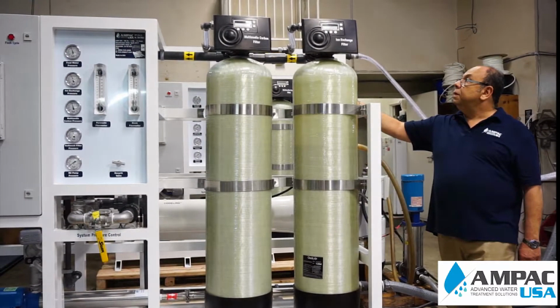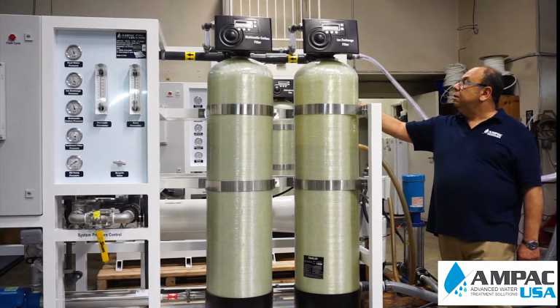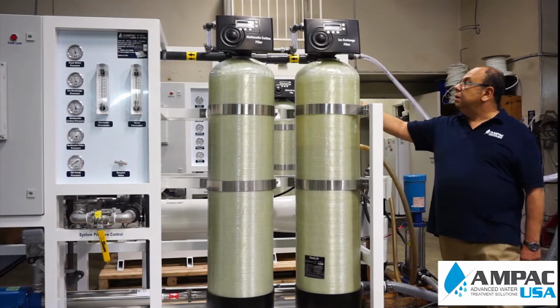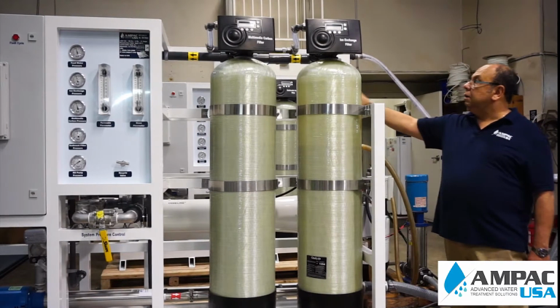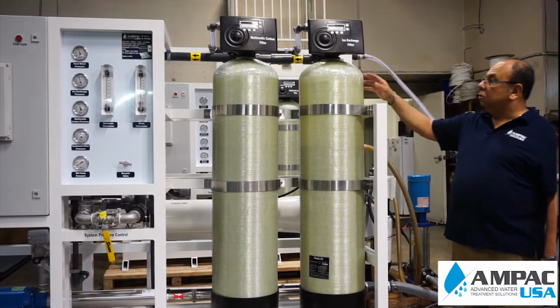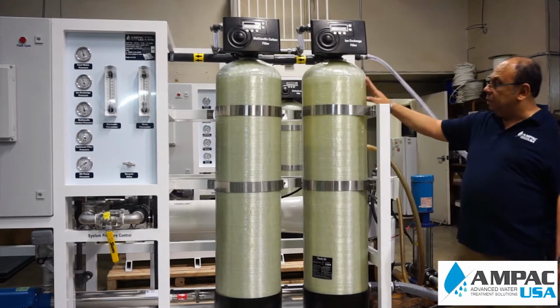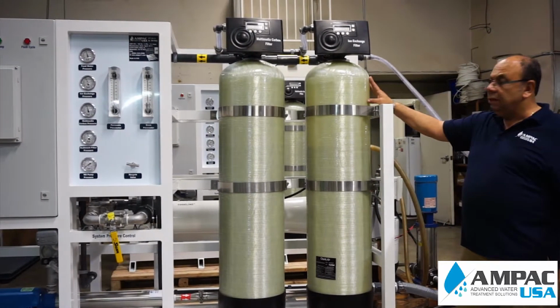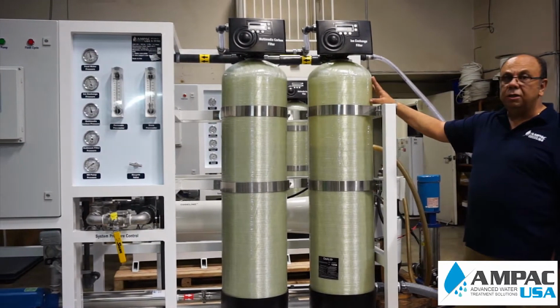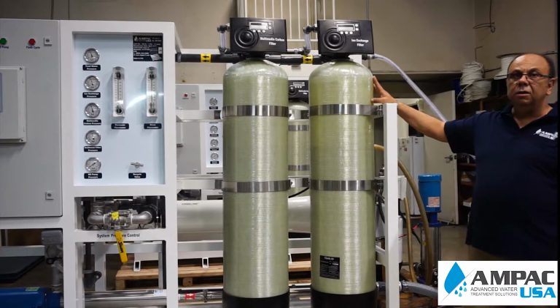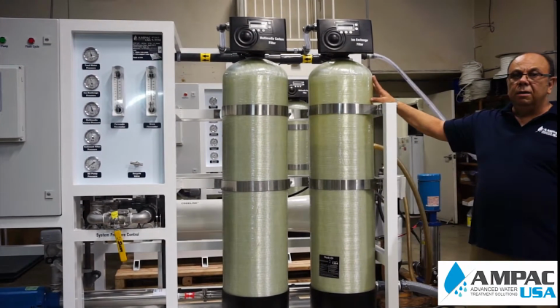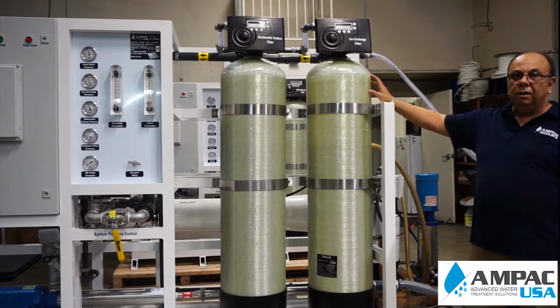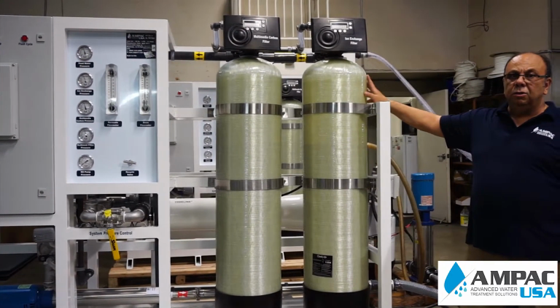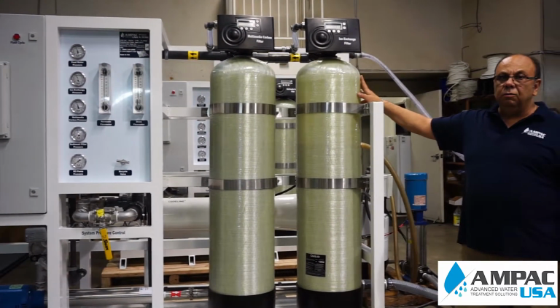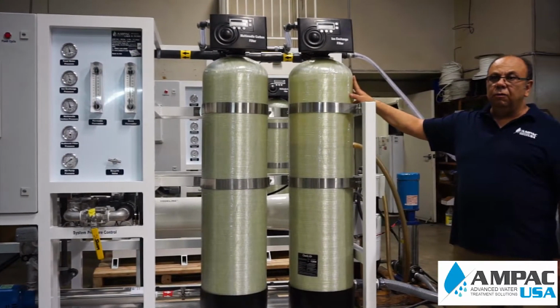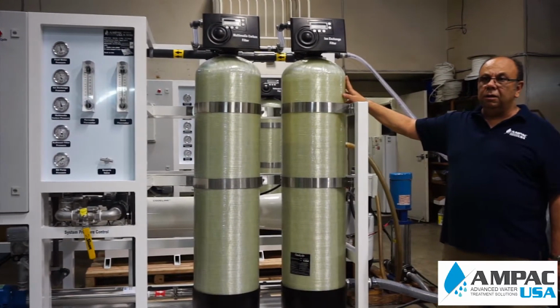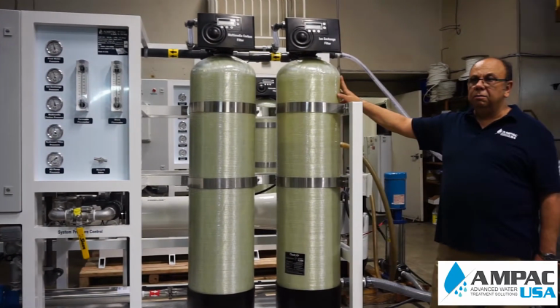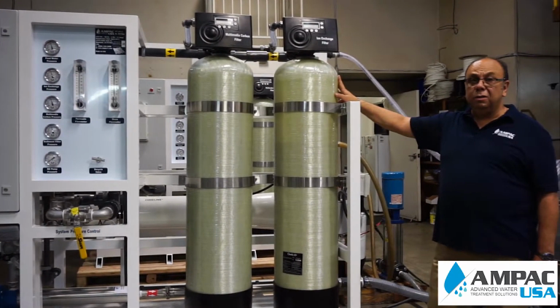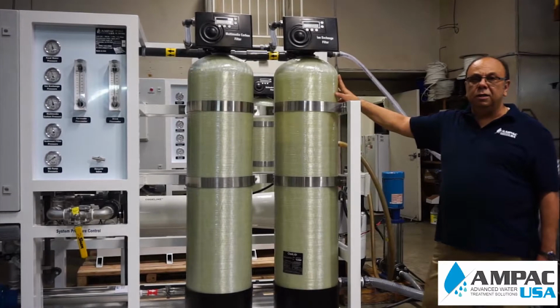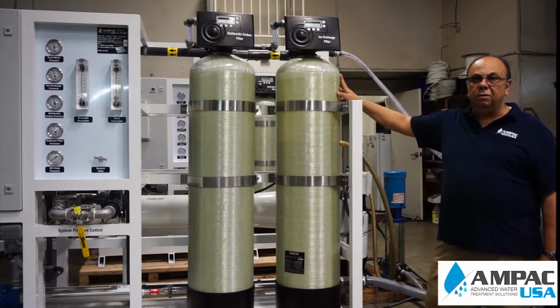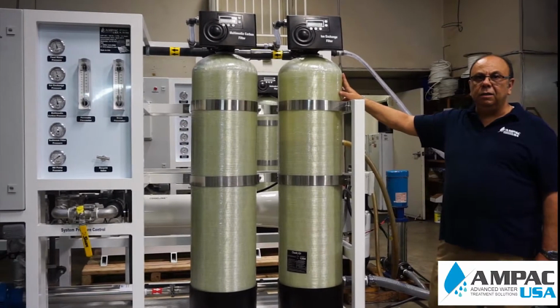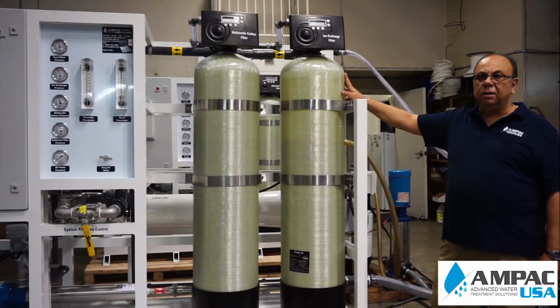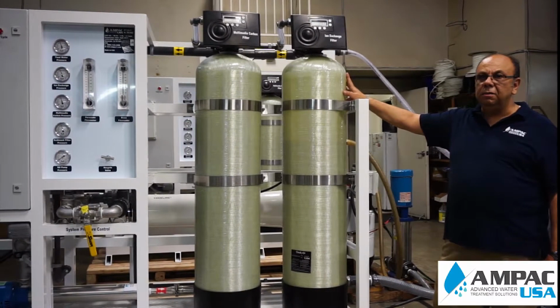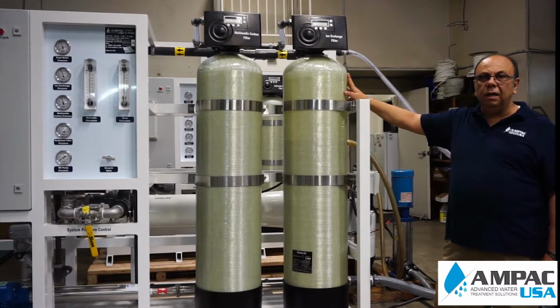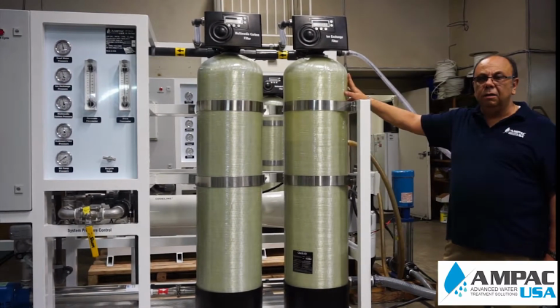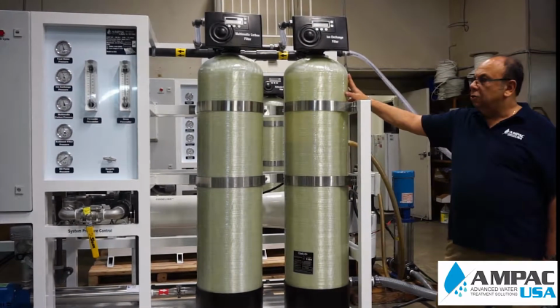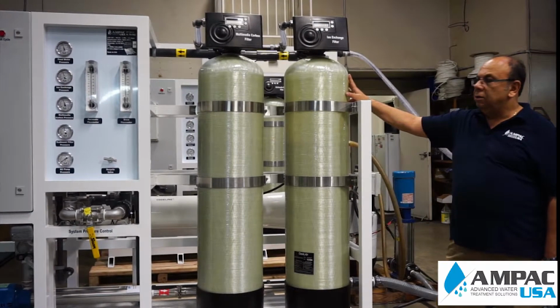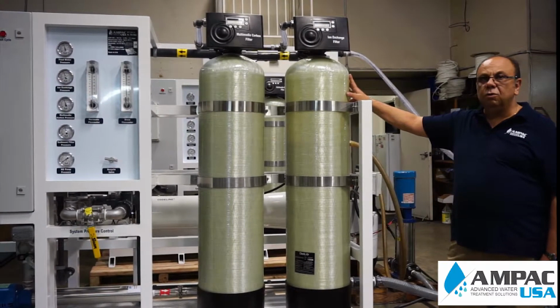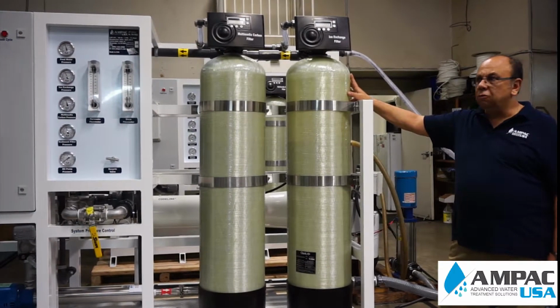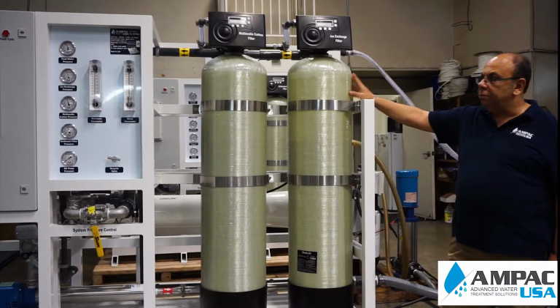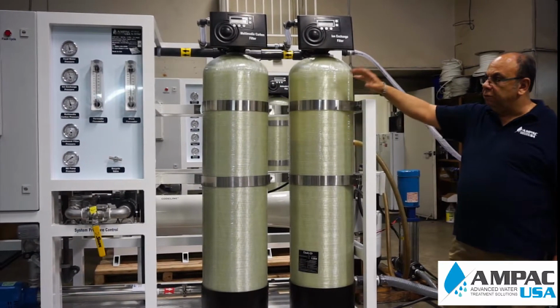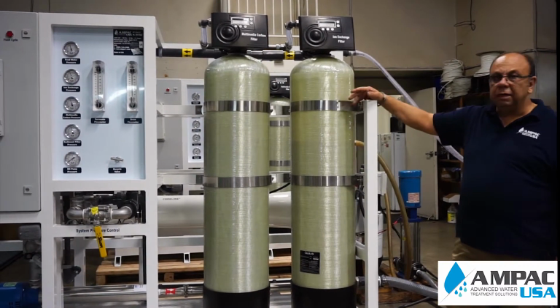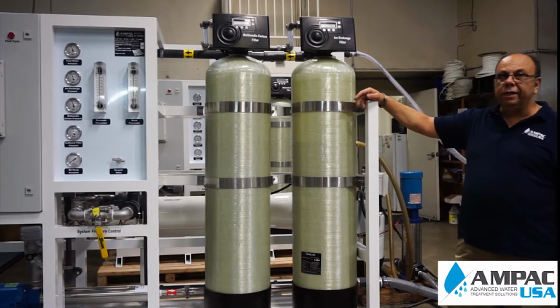From there it will go to the ion exchange system. The ion exchange system will remove hardness by exchanging ions of calcium, magnesium, lead, and iron to ions of sodium, which will be removed at a later stage.